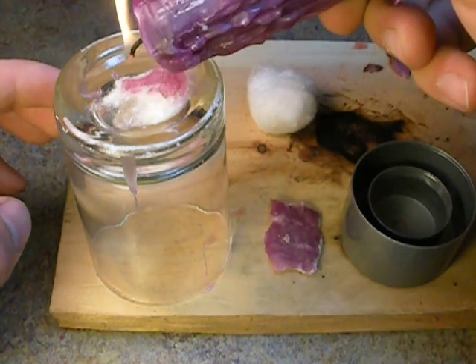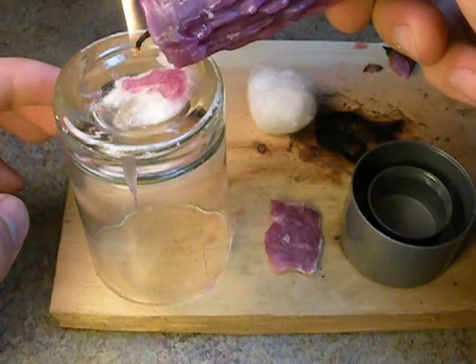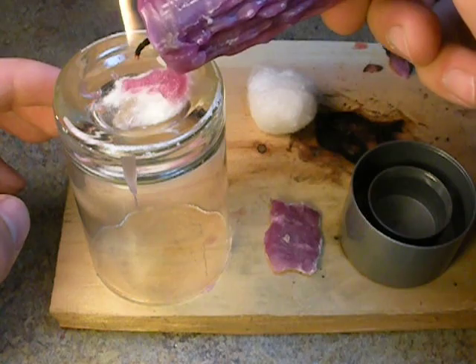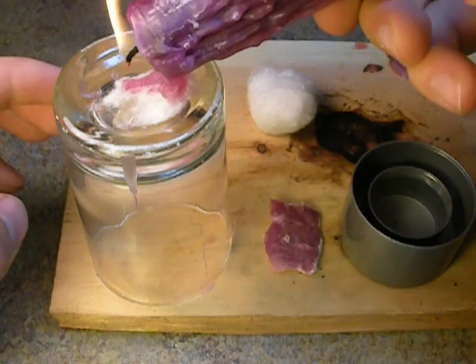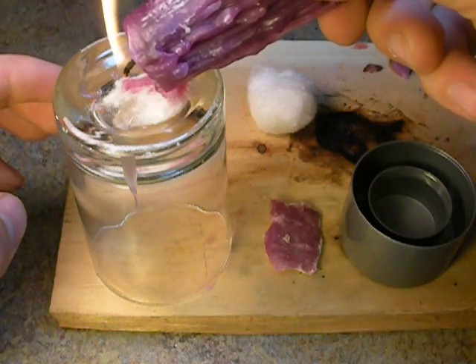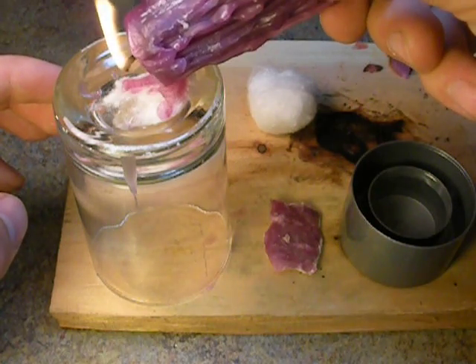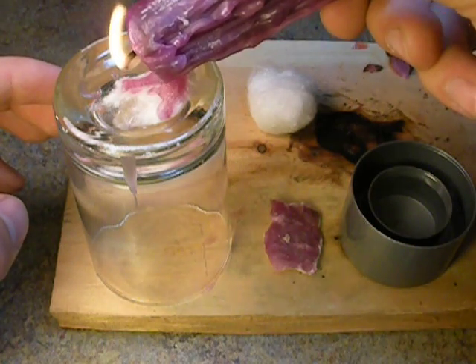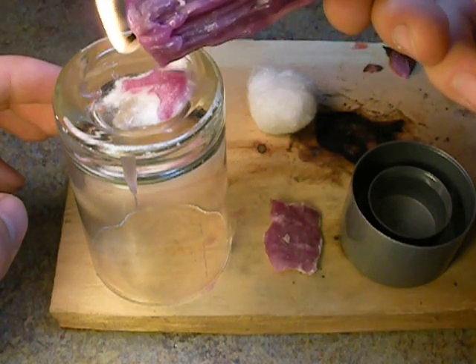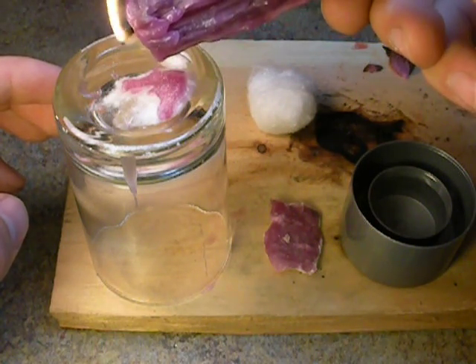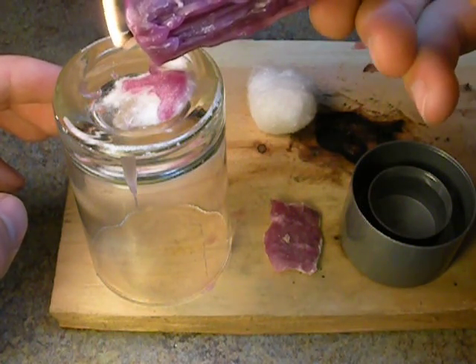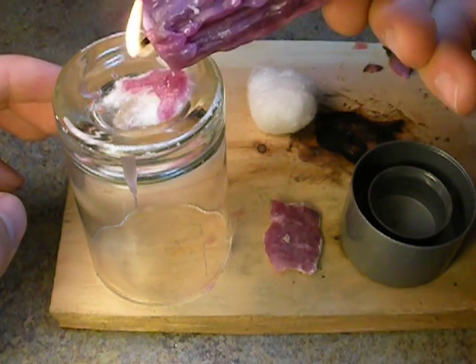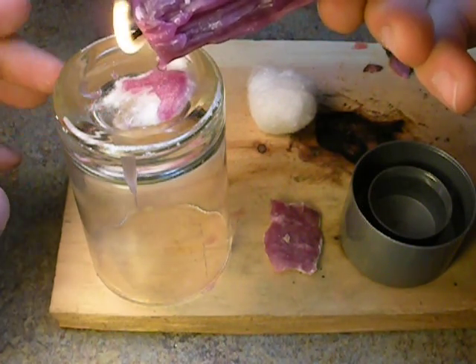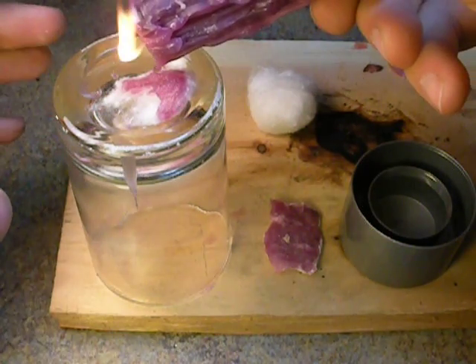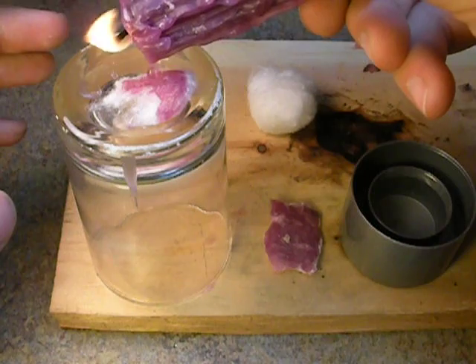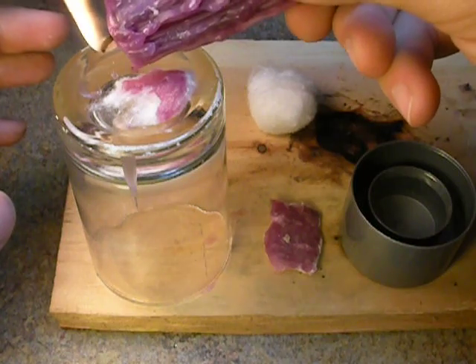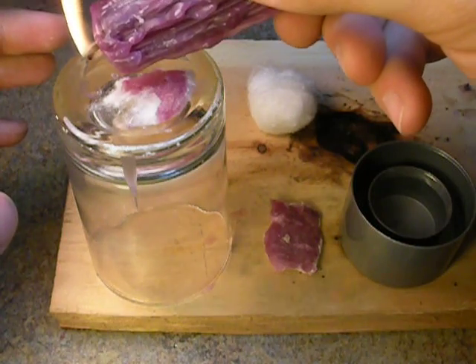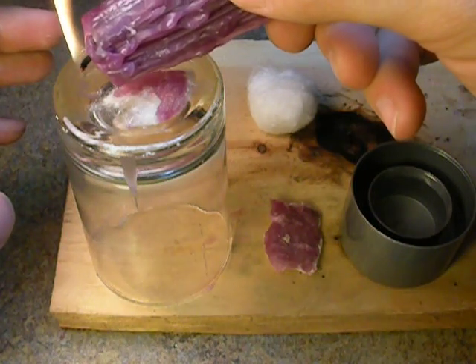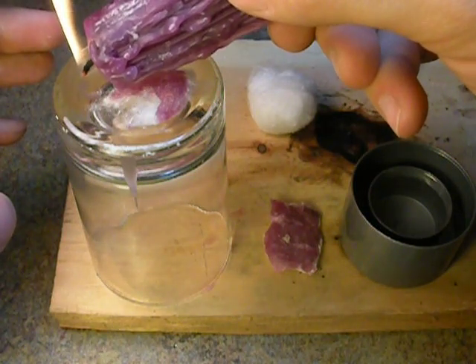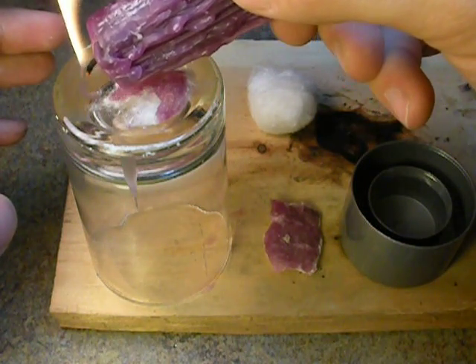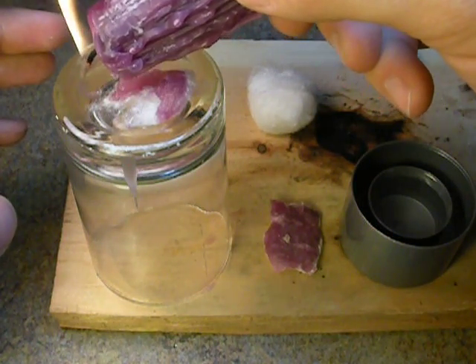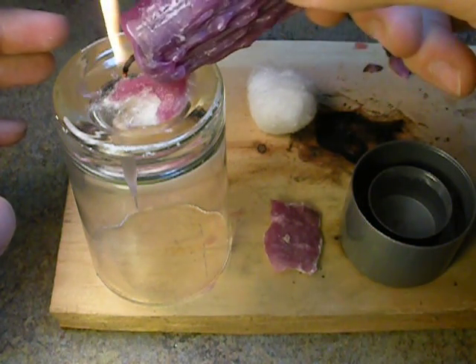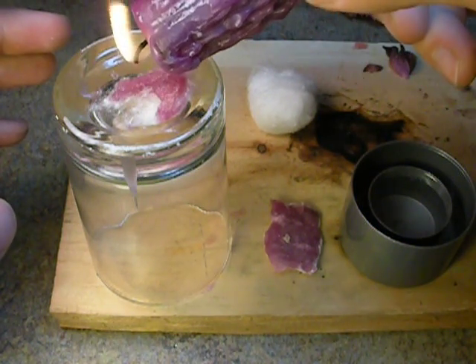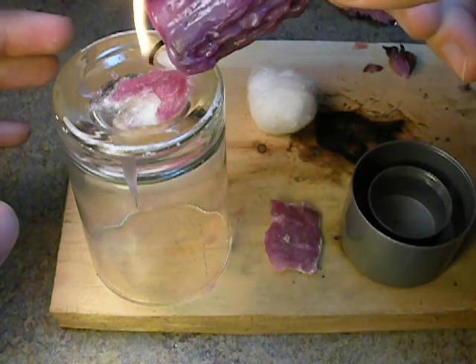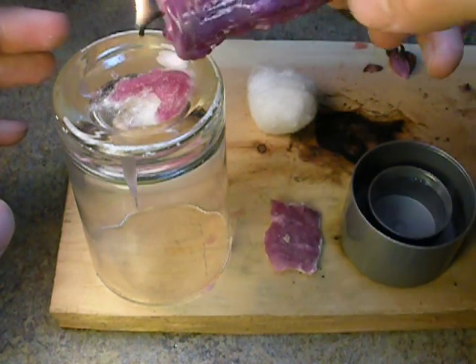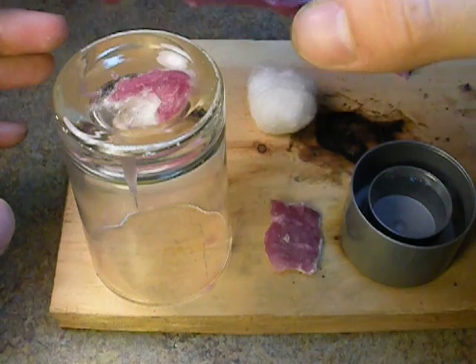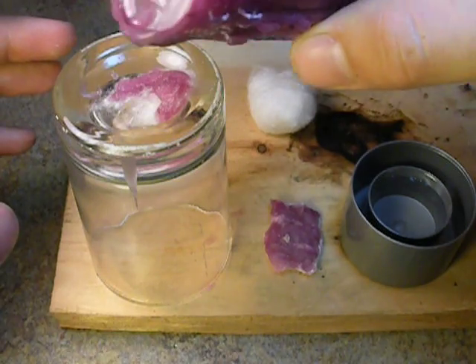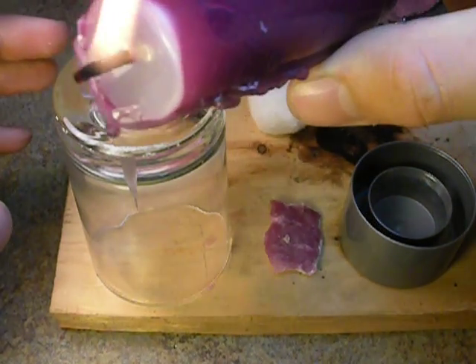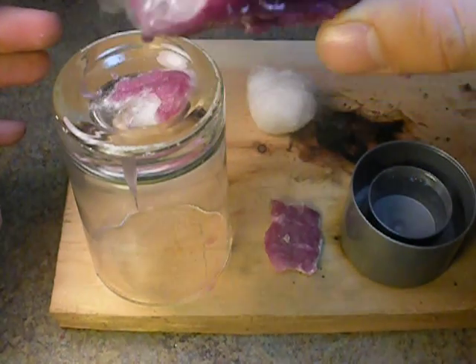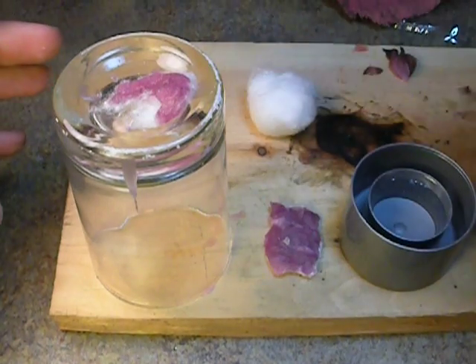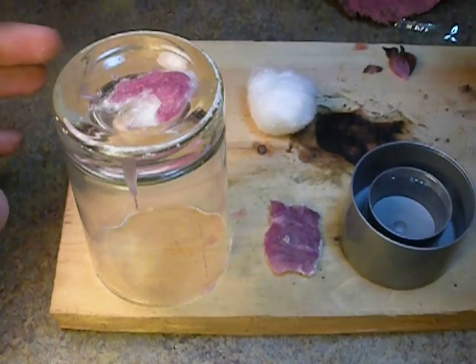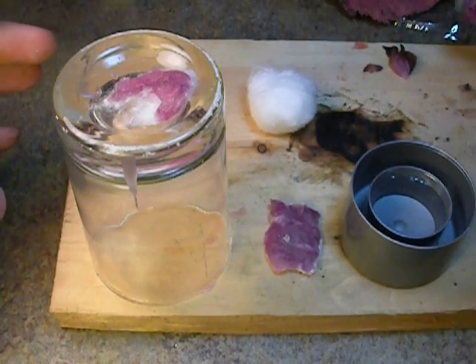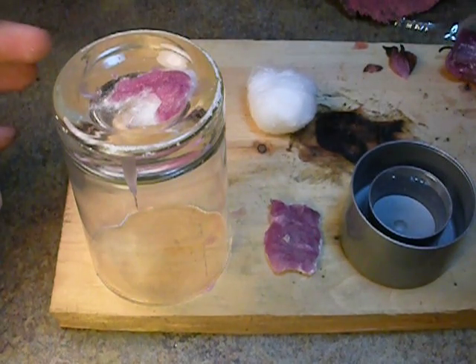In just a few seconds after you drip these together, you can make a lot bigger ones if you want. You can have several fuel tablets you can throw in and they will burn for several minutes. So I'm going to stop right there.